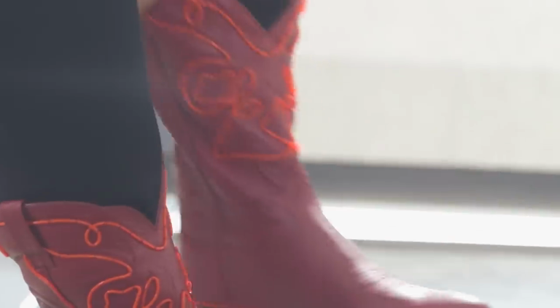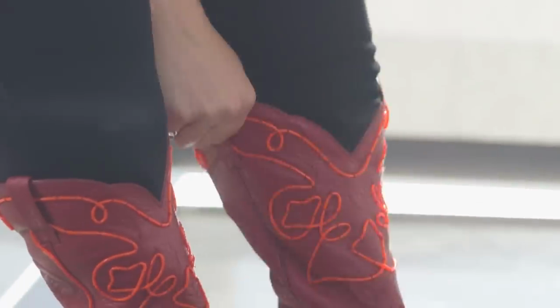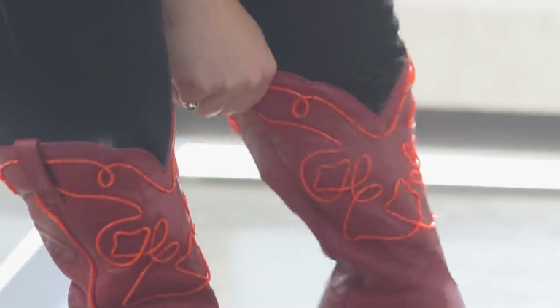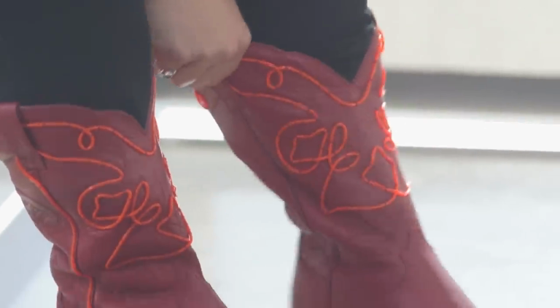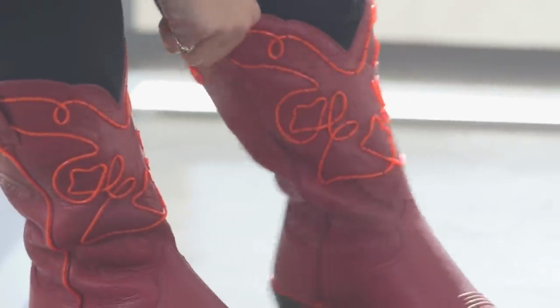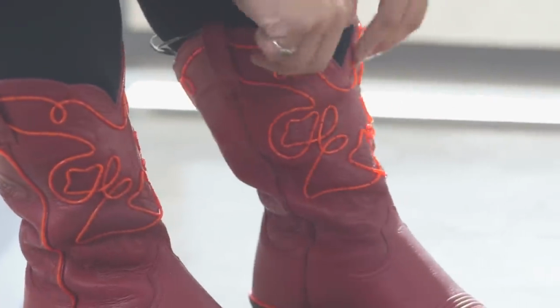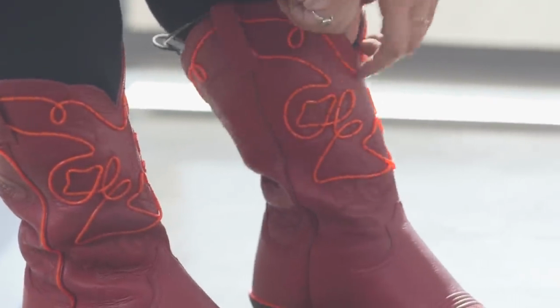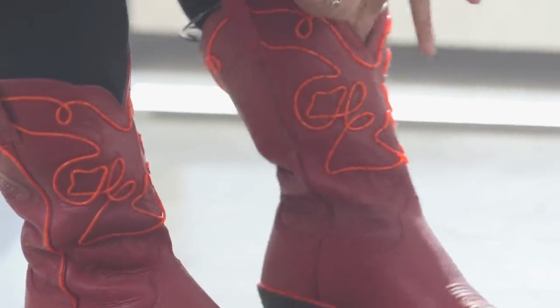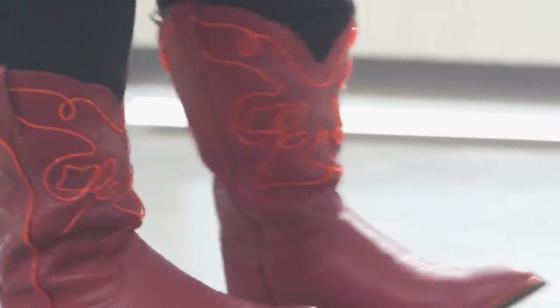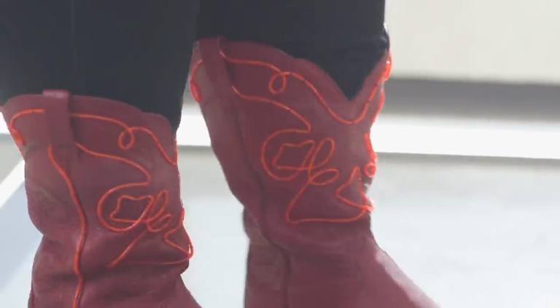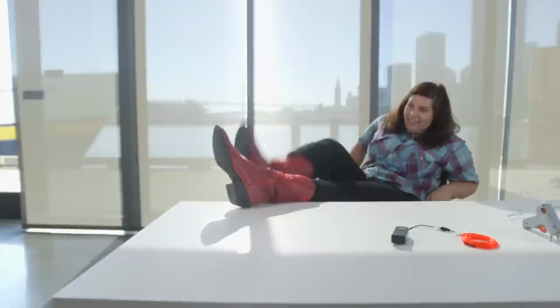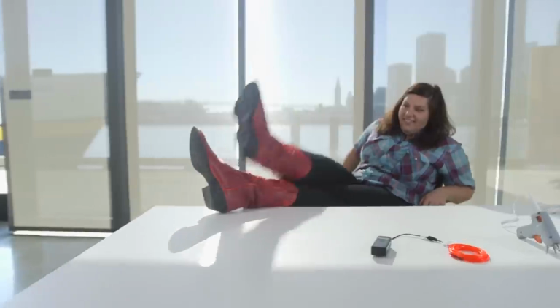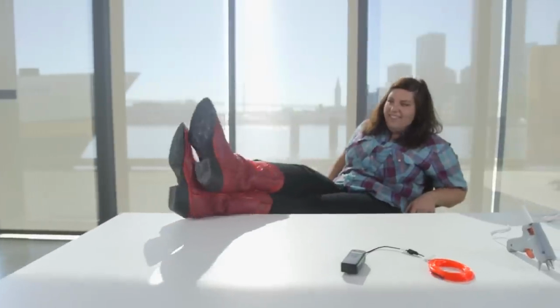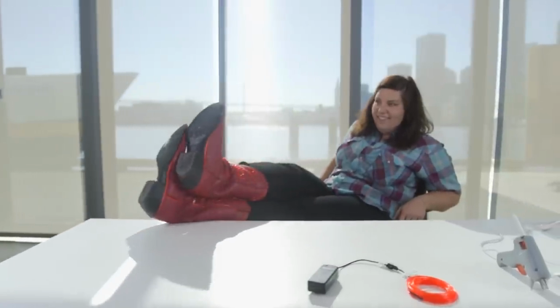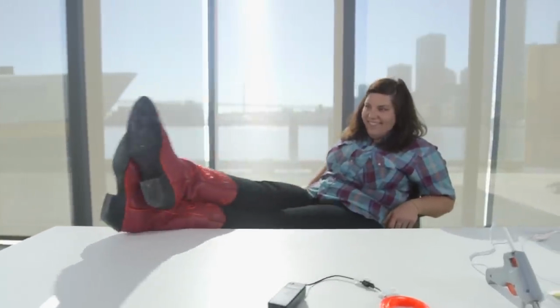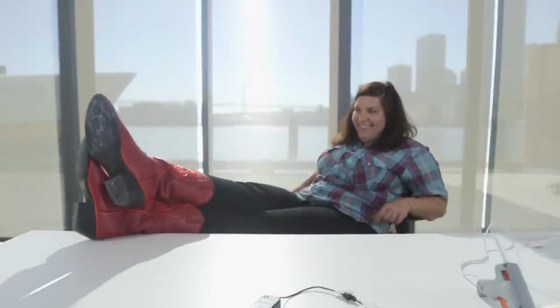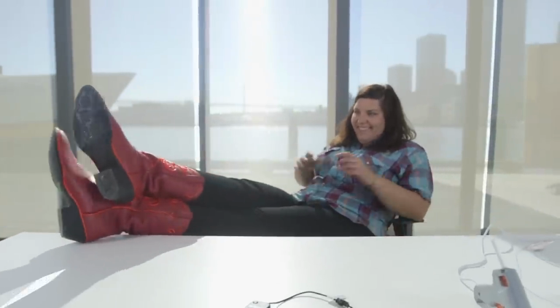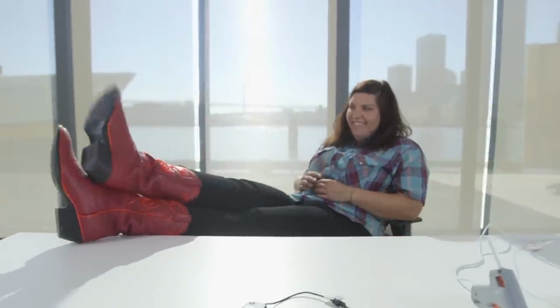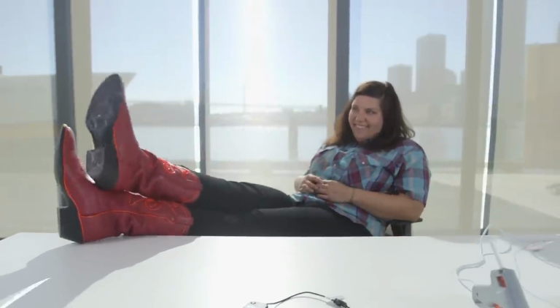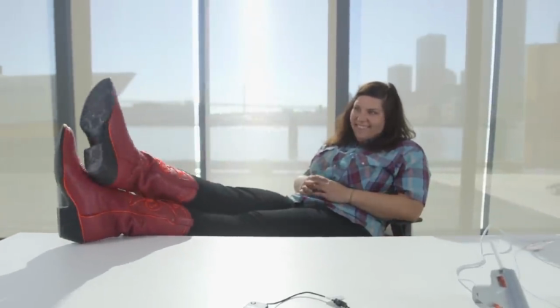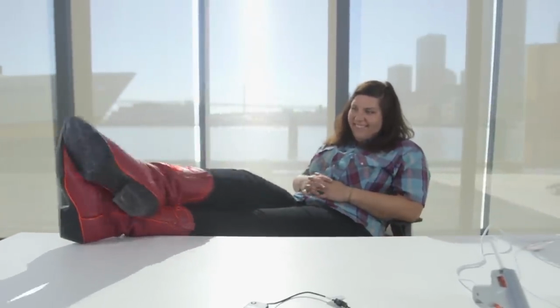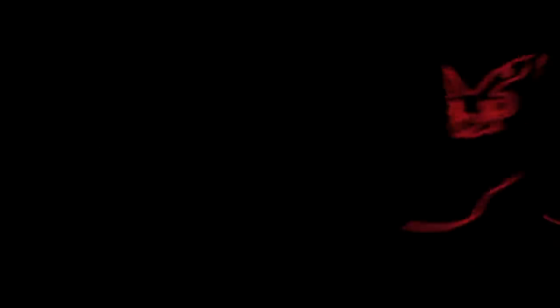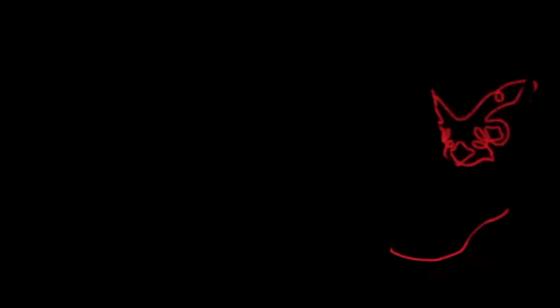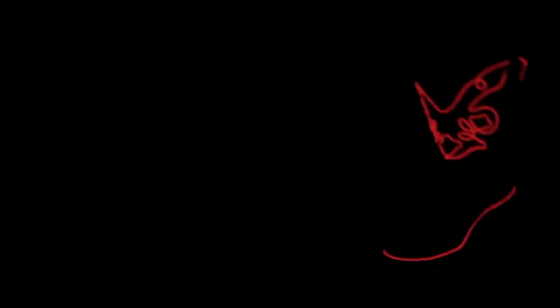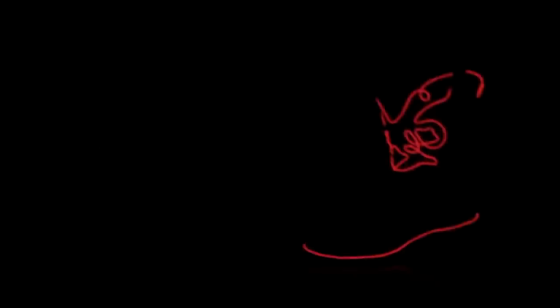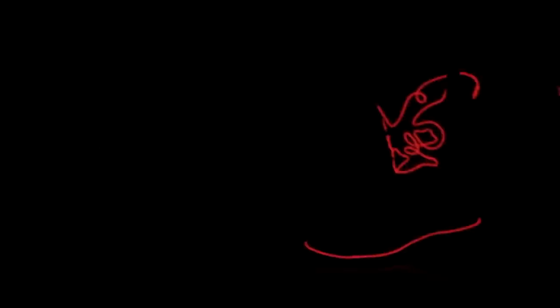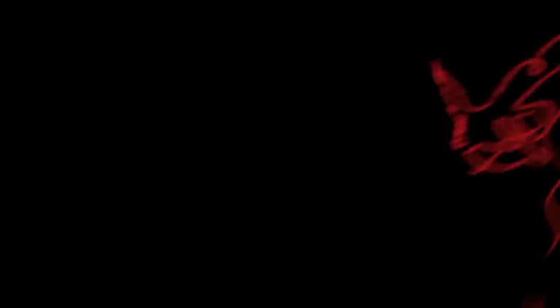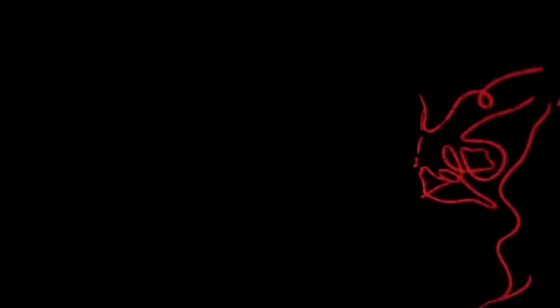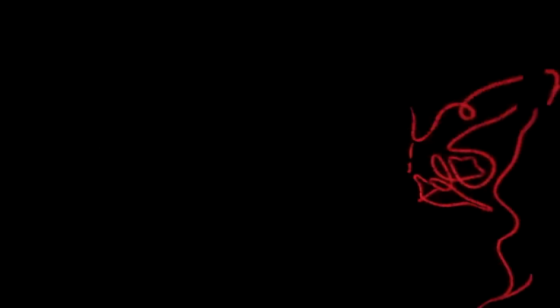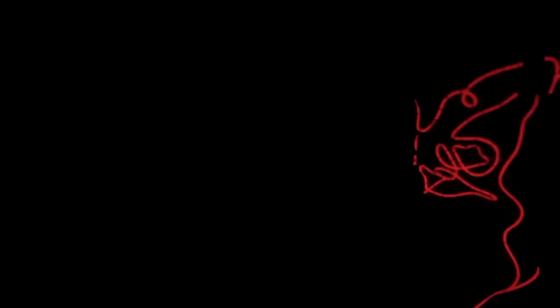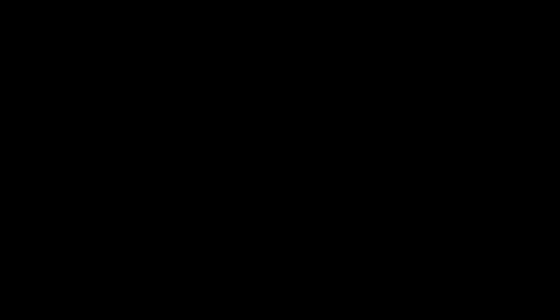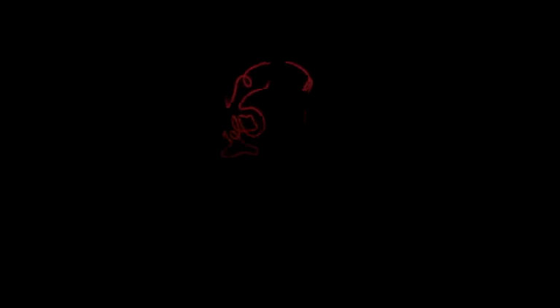This project isn't very complicated. With a few basic sewing skills you can turn anything into something totally electrically awesome. I'm really excited about these boots — the project was really easy to make and now I have a pair of shoes that light up the night.